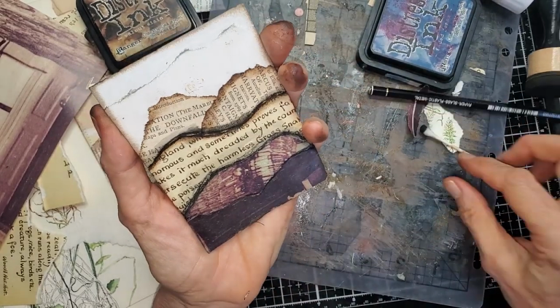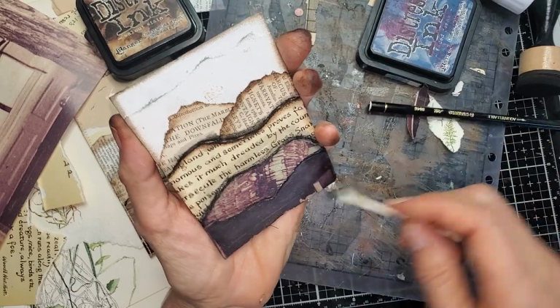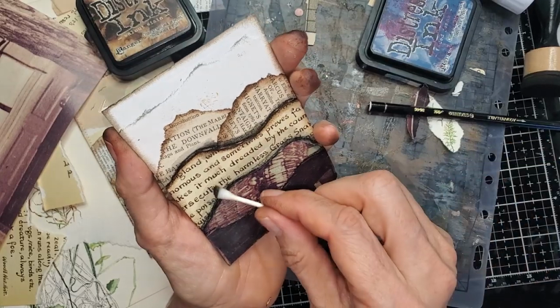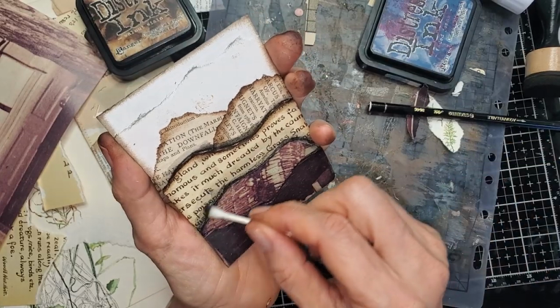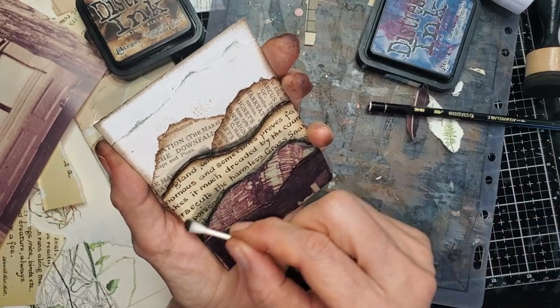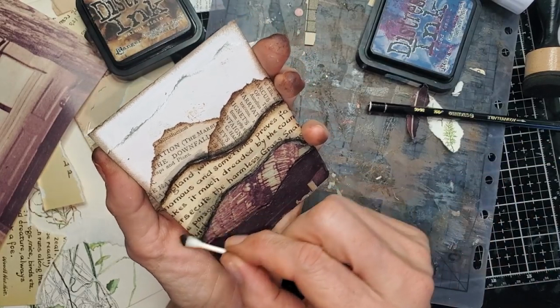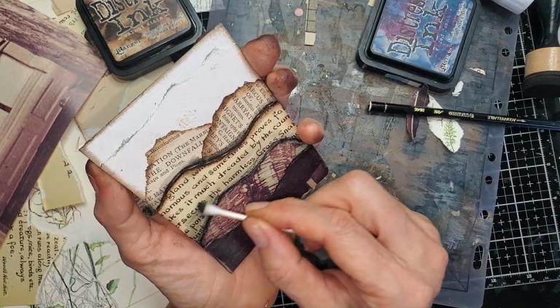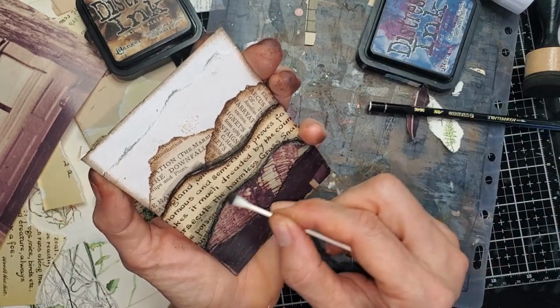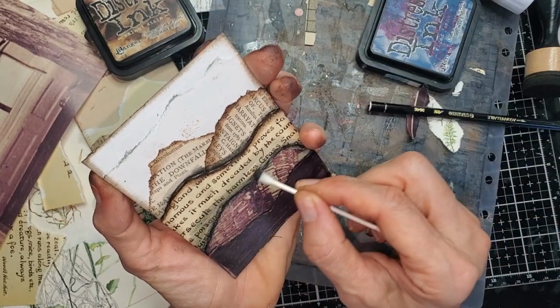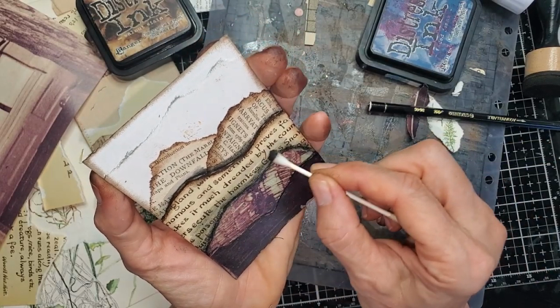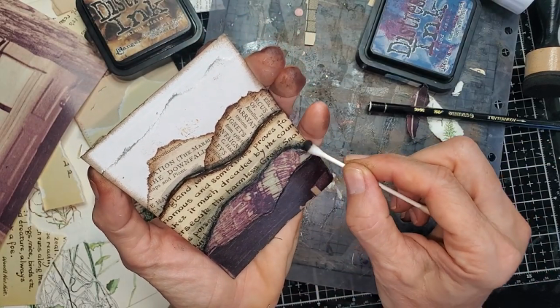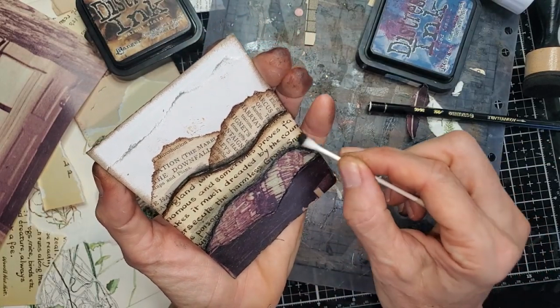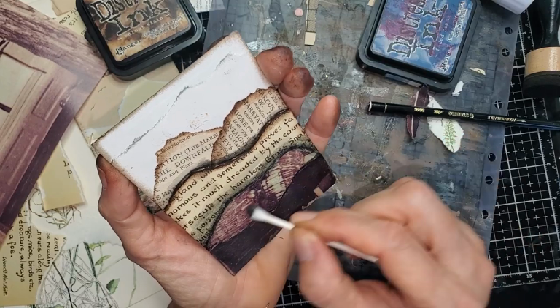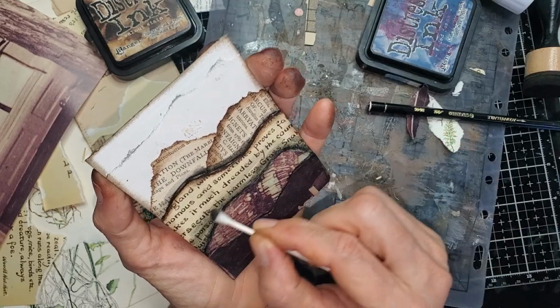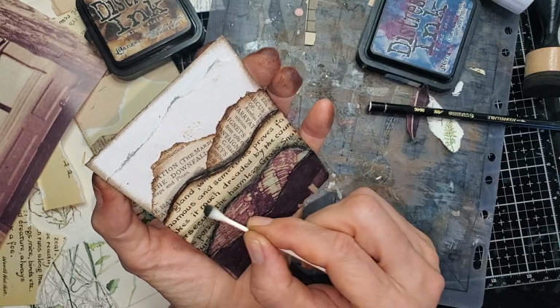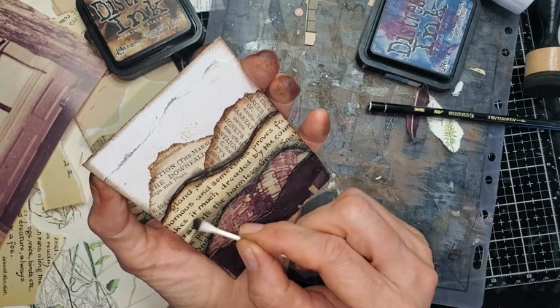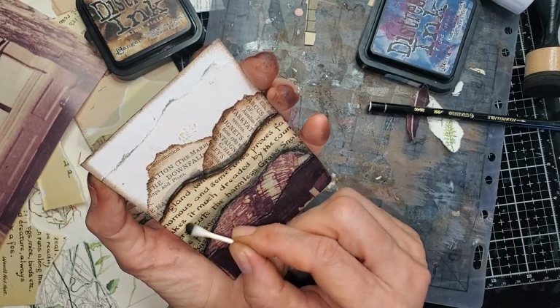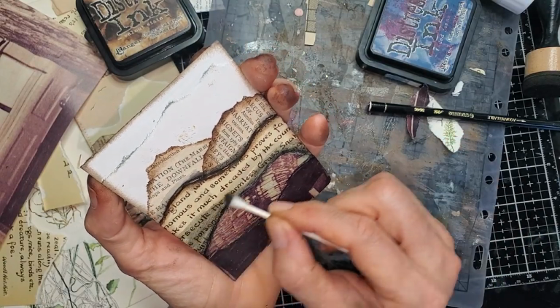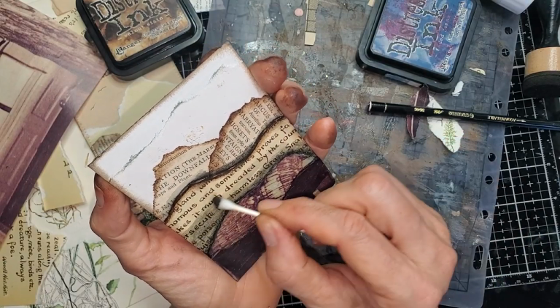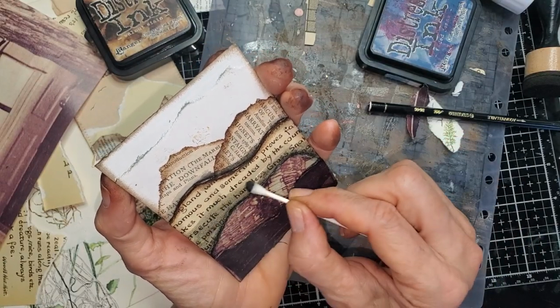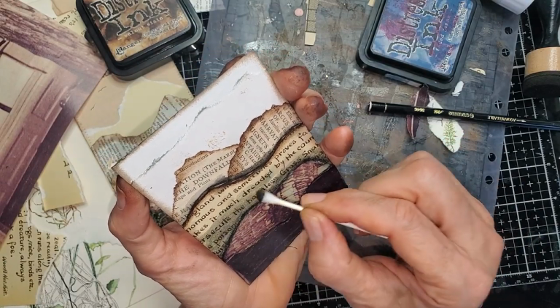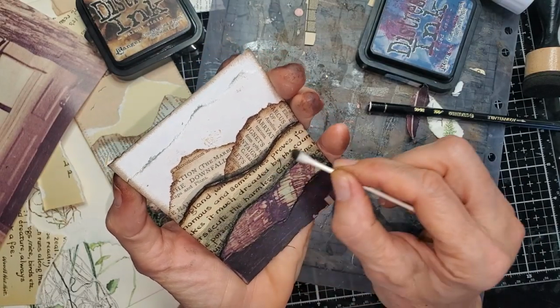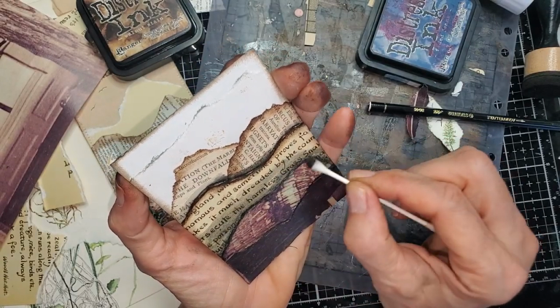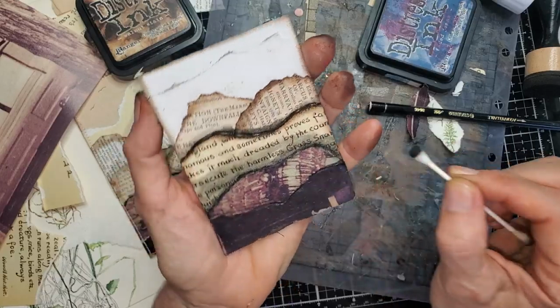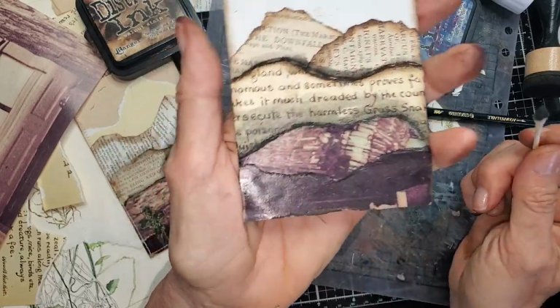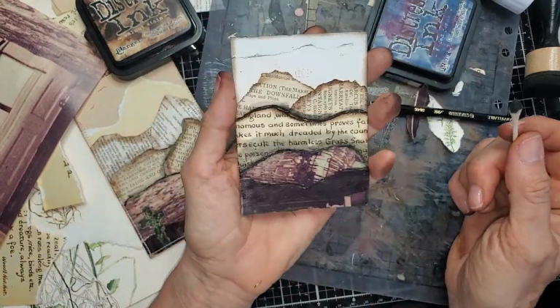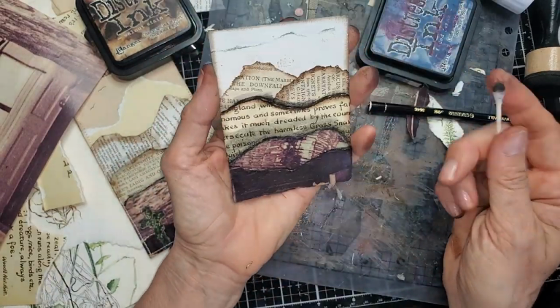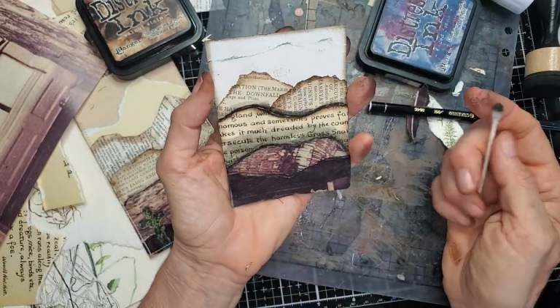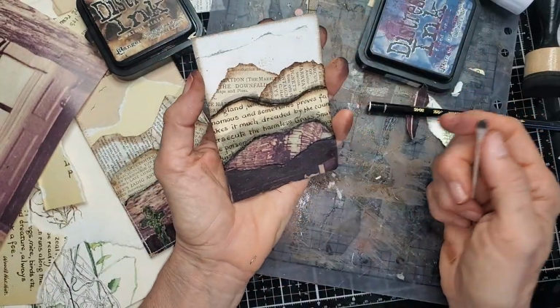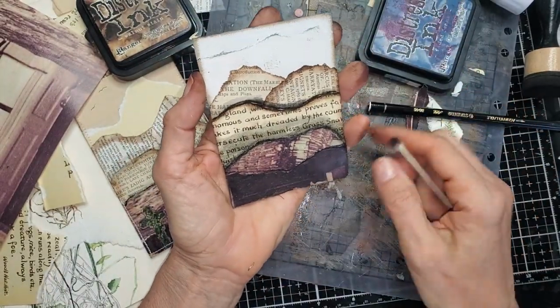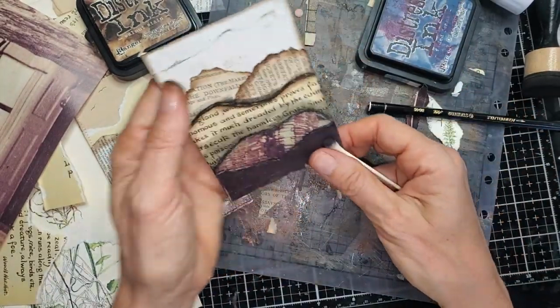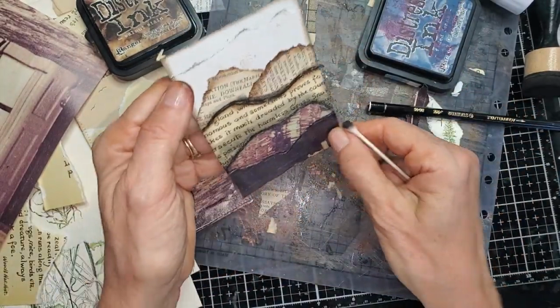I just want this closer one to be a little darker than the upper one. There we go — we've got some depth and dimension.